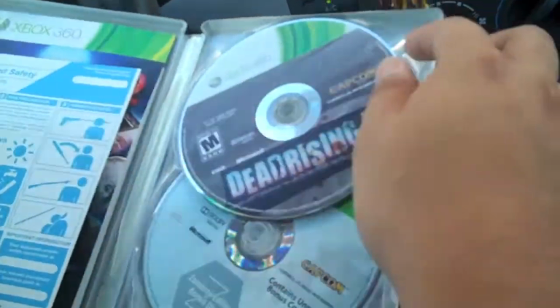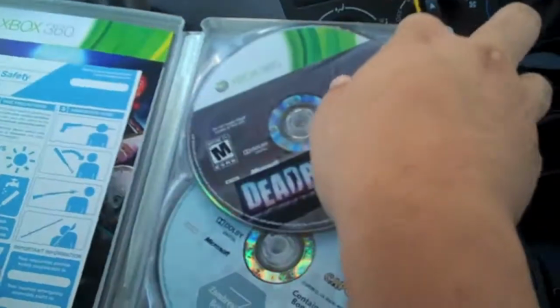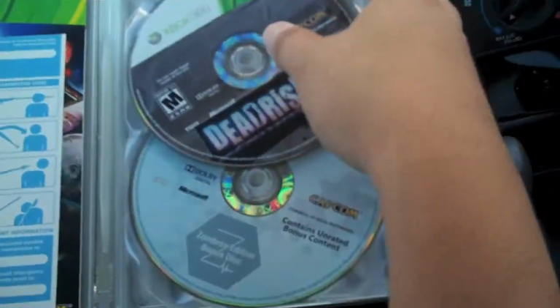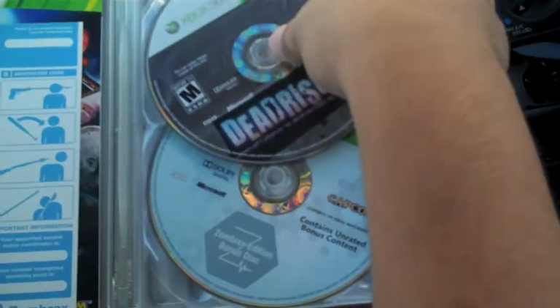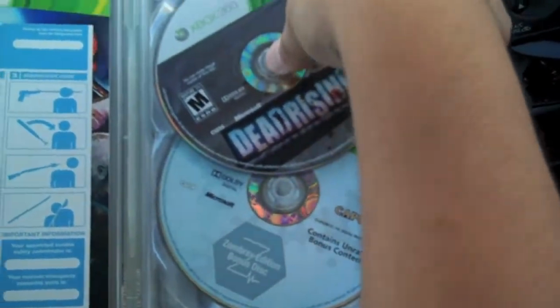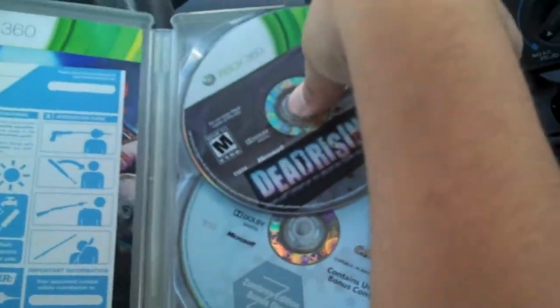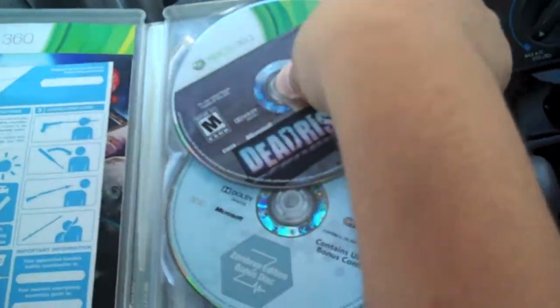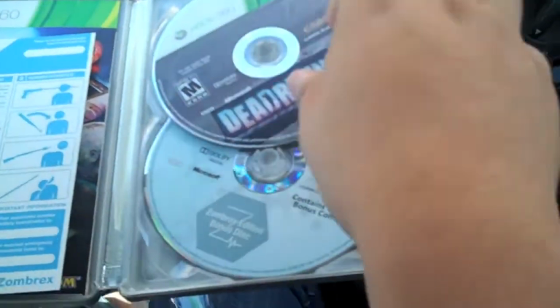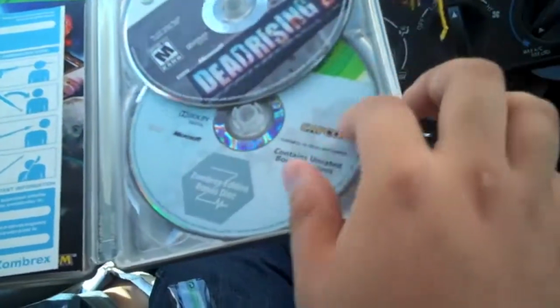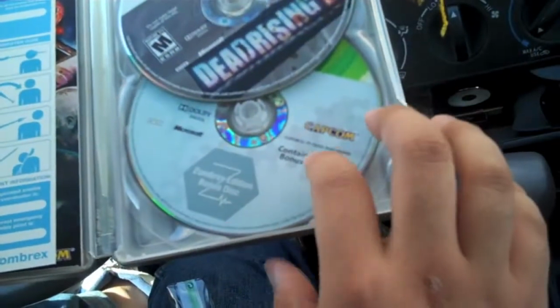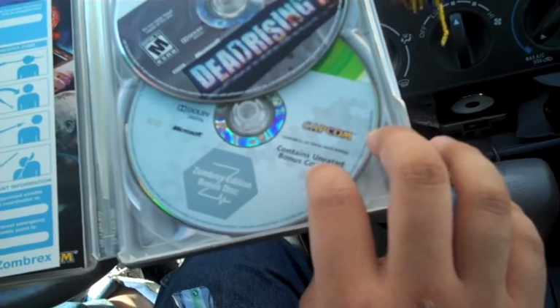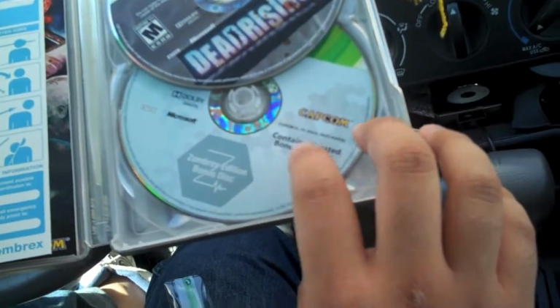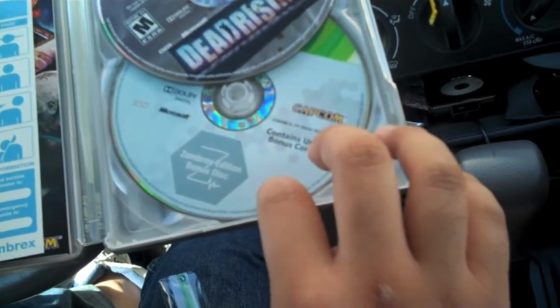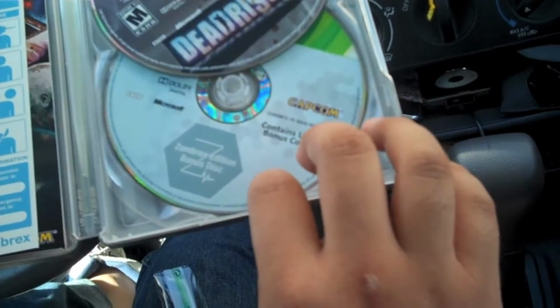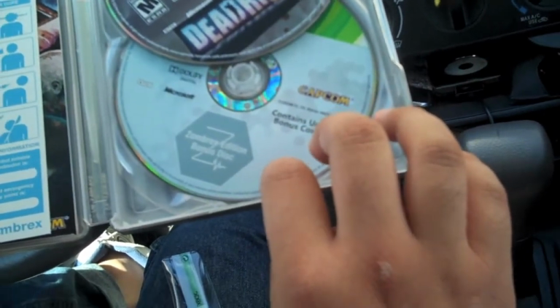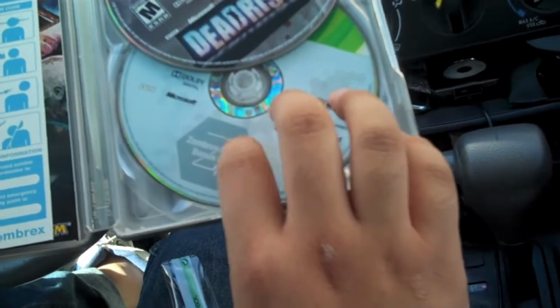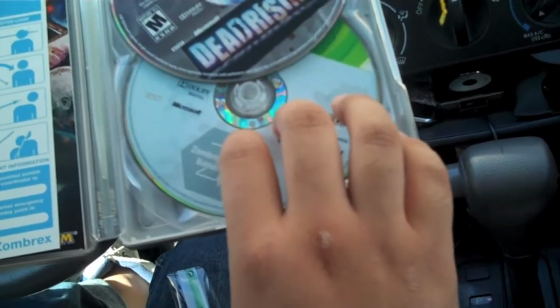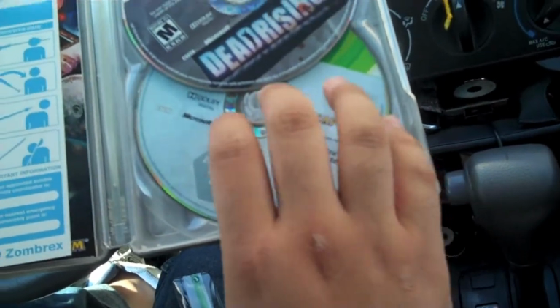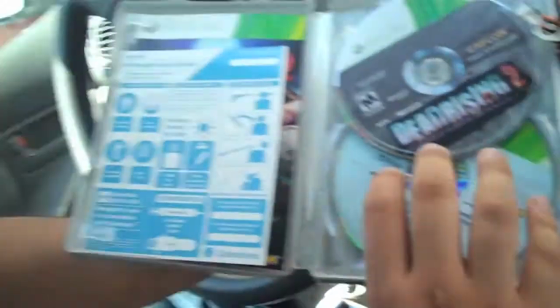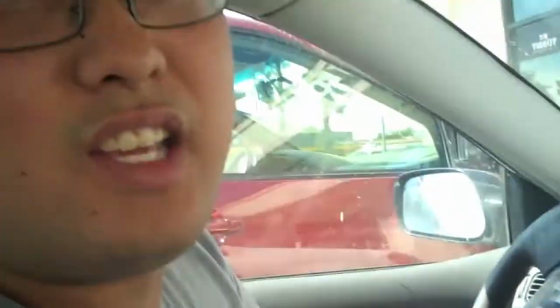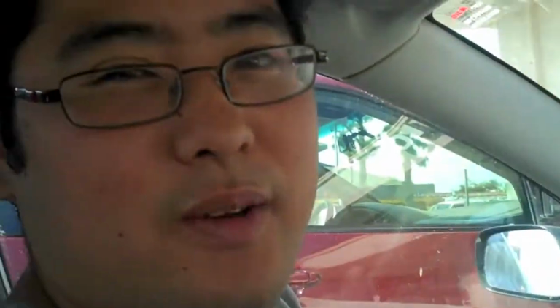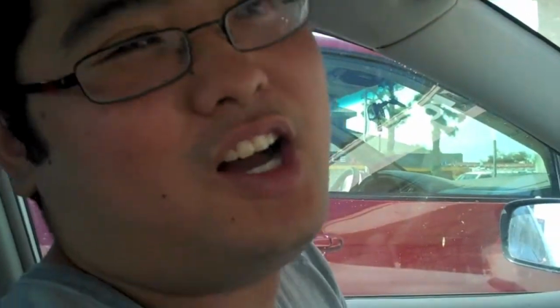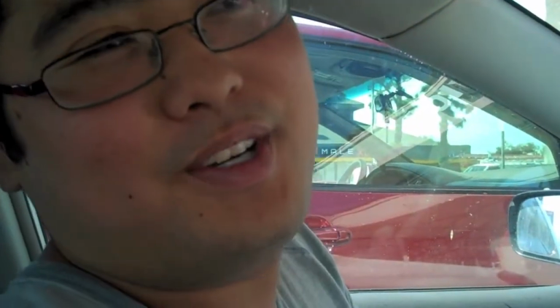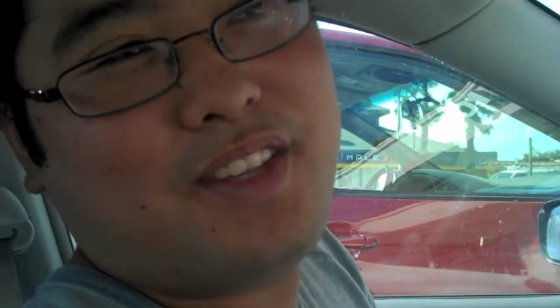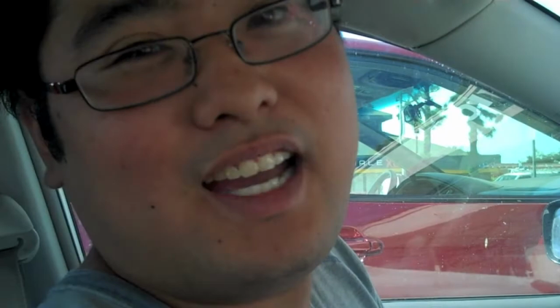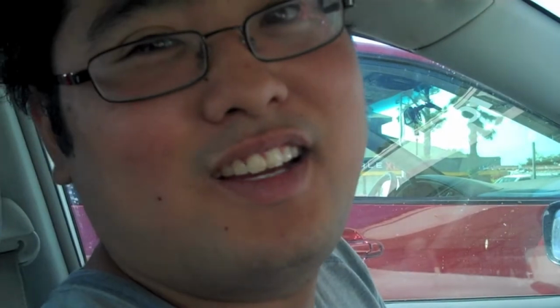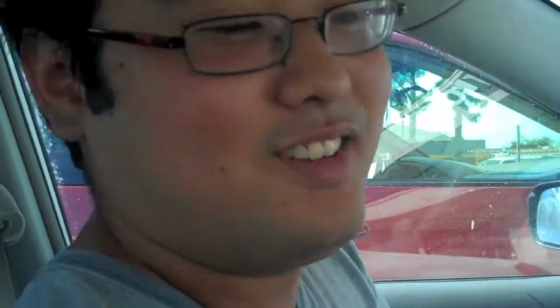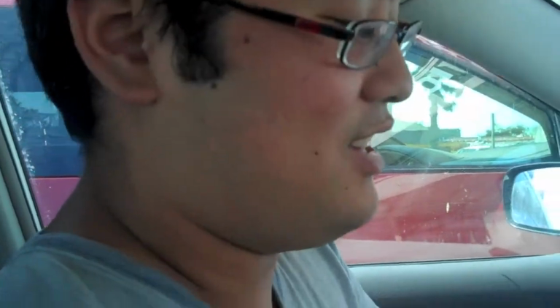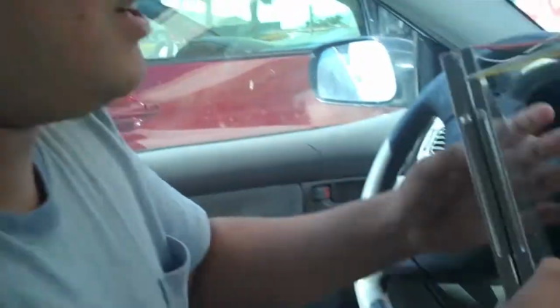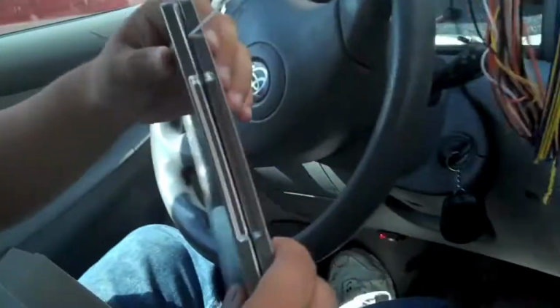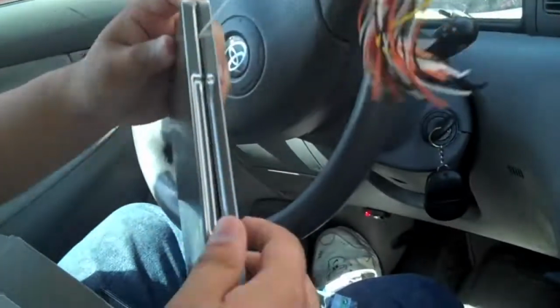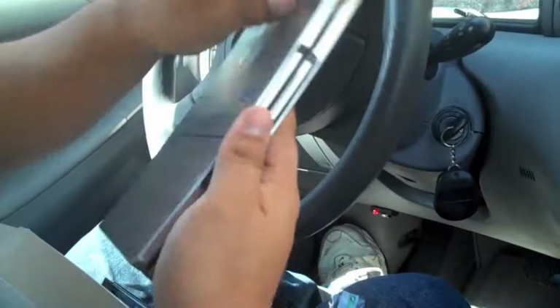Behind the manual is bonus content — apparently a feature-length film and a comic book or something like that.